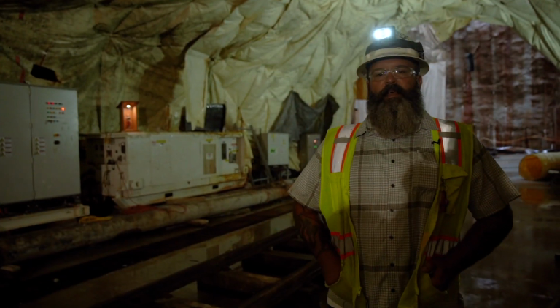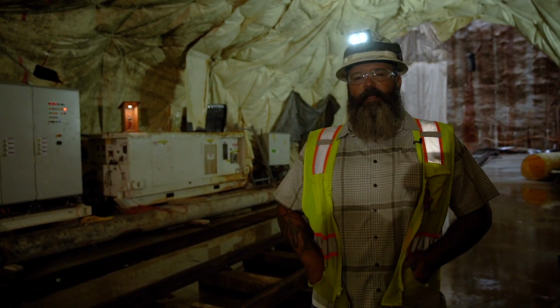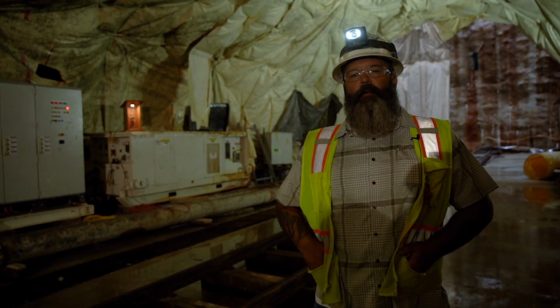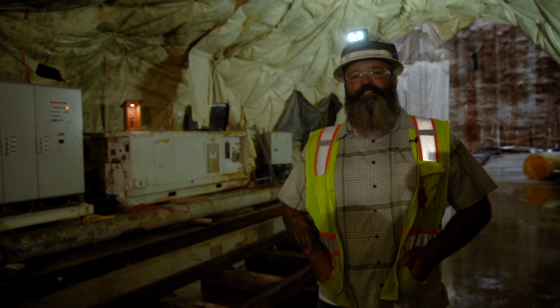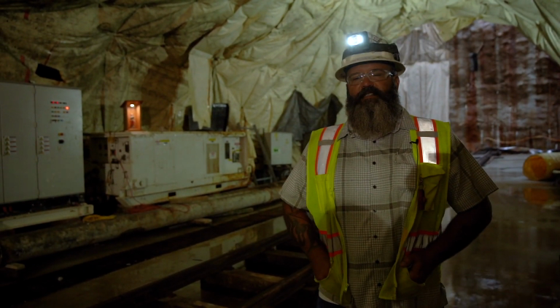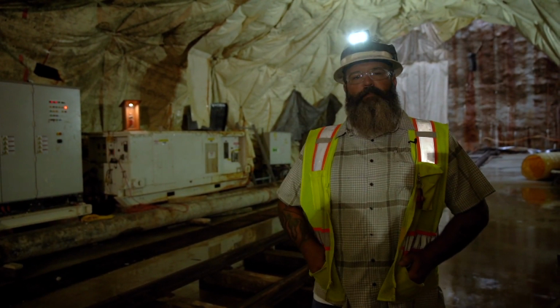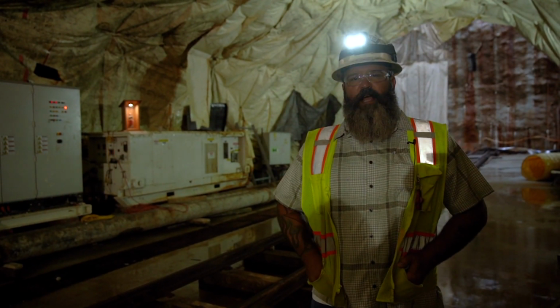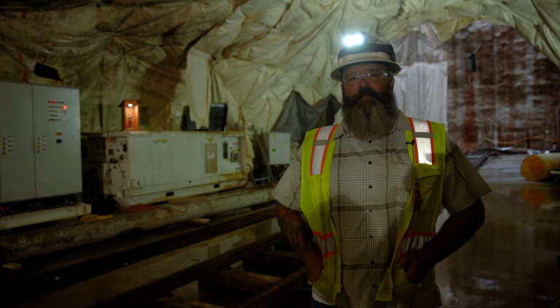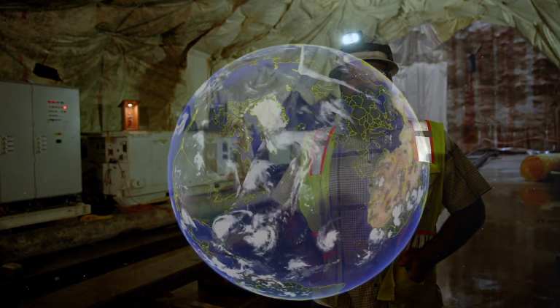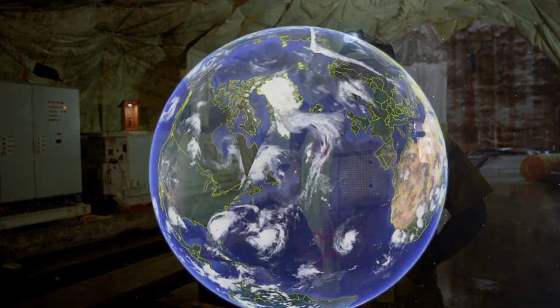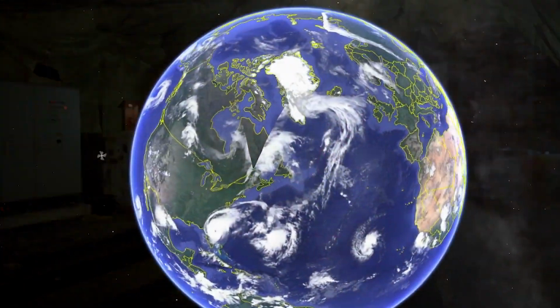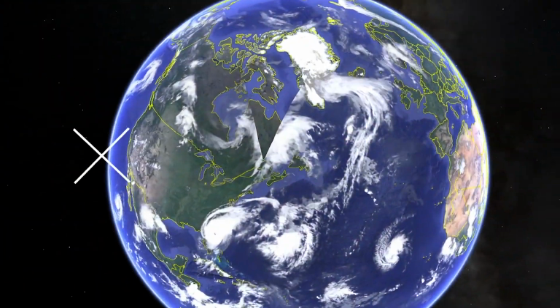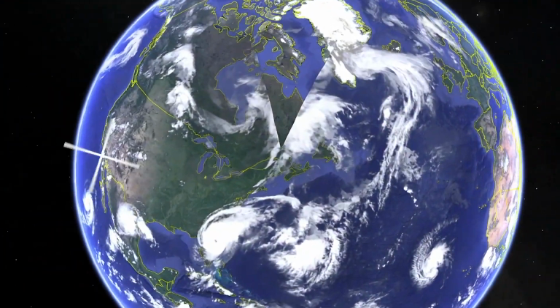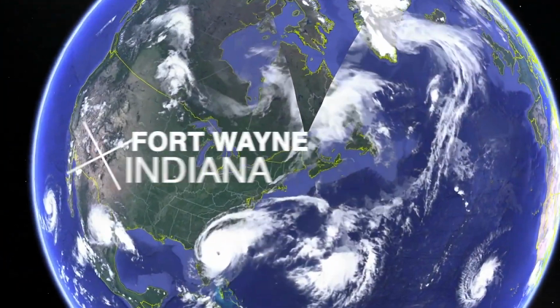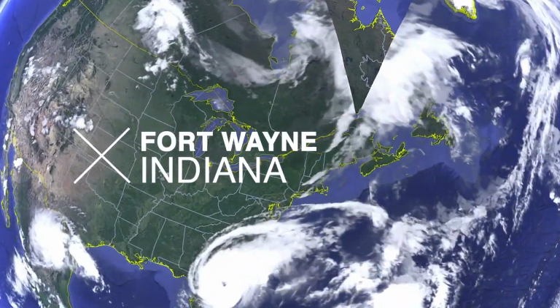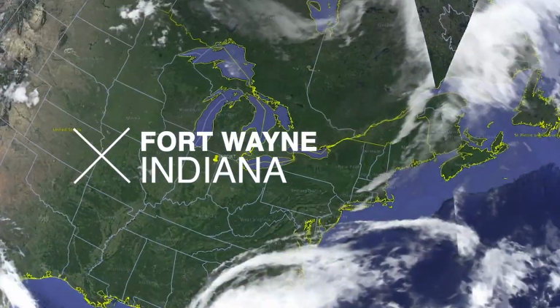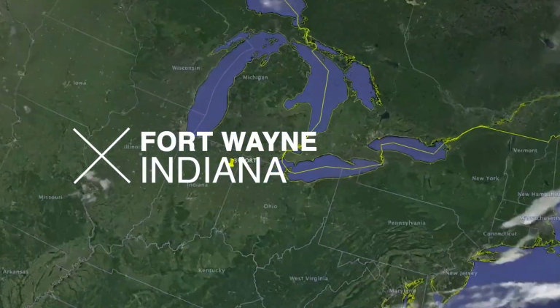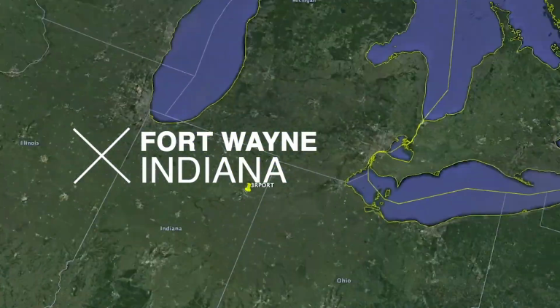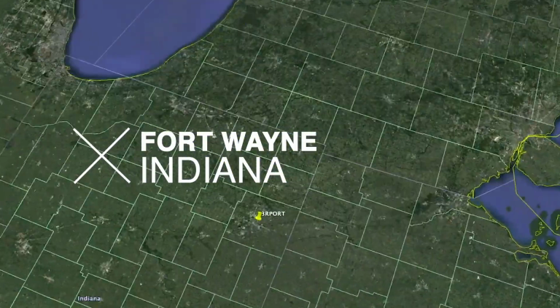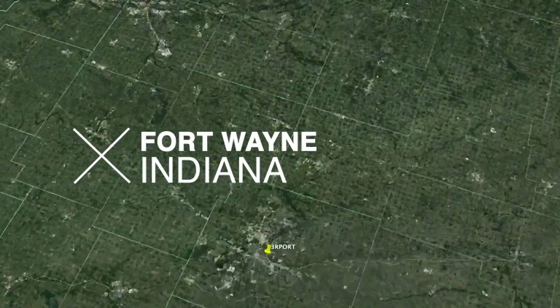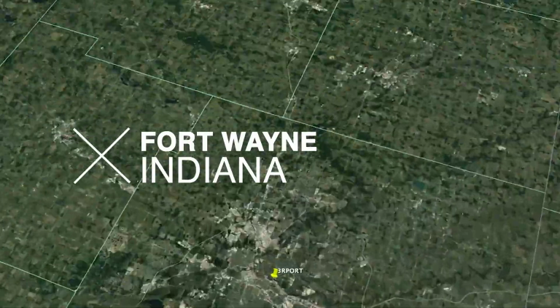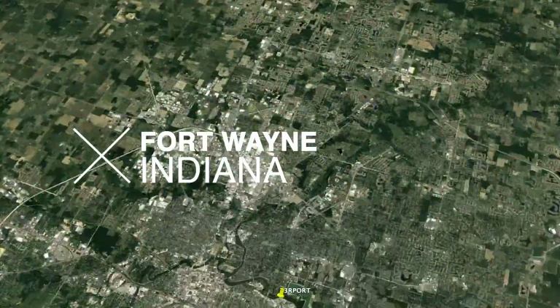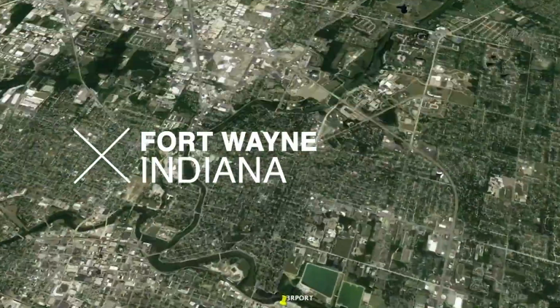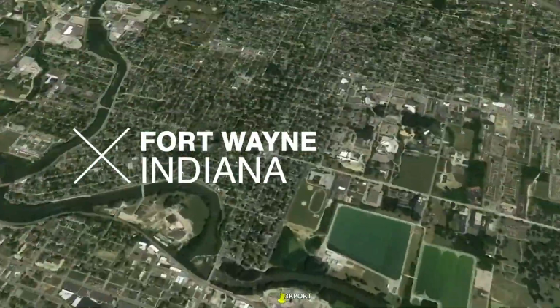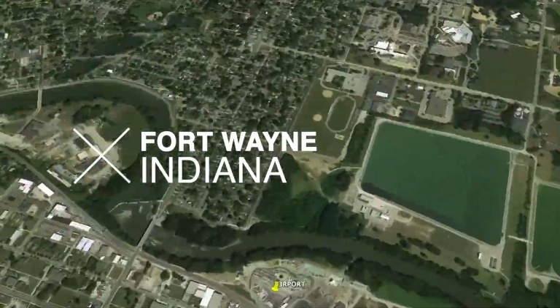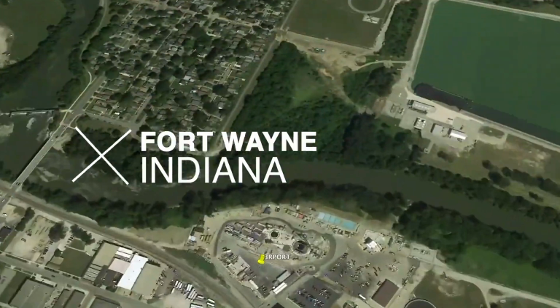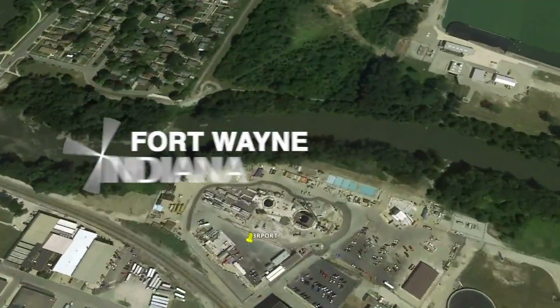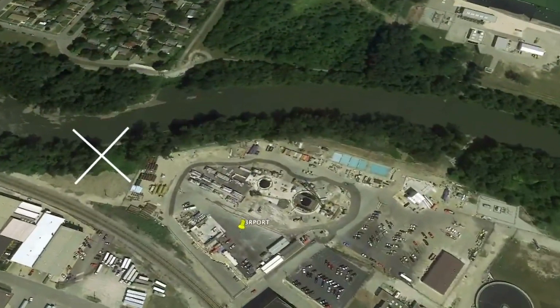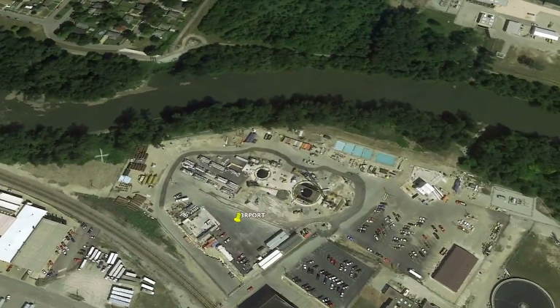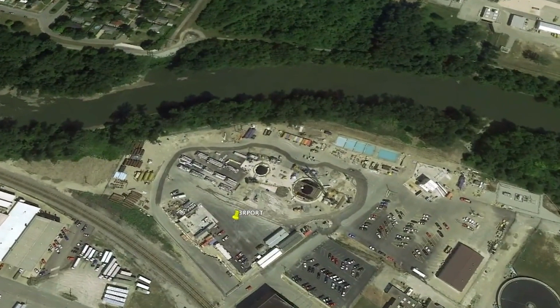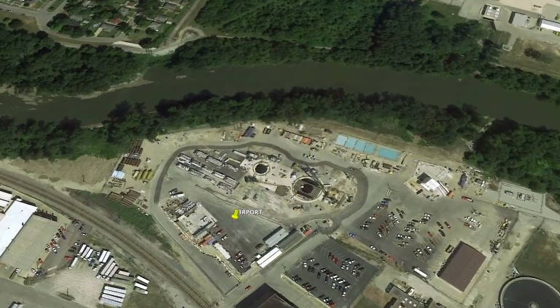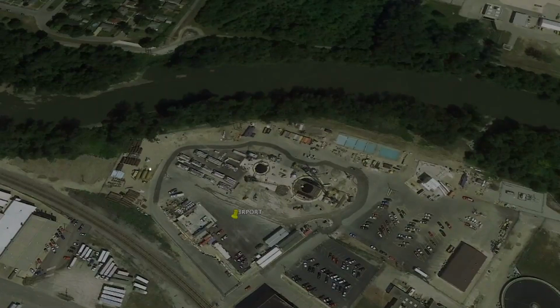The 3RPORT project is a bid-build project. Total project value is $188 million. It was awarded in March of 2017 with notice received May 1st of that year.